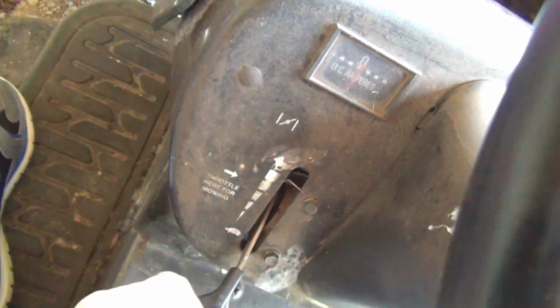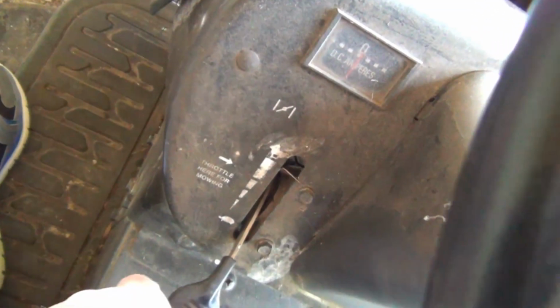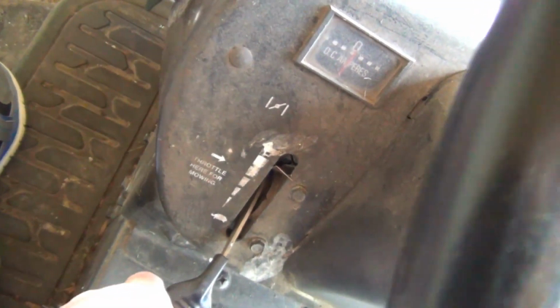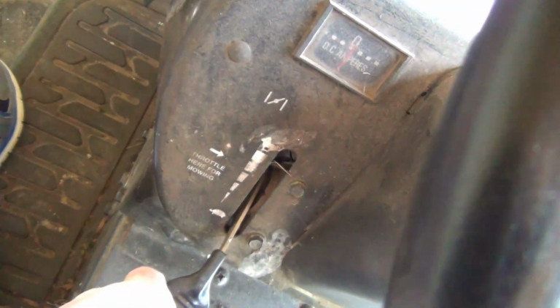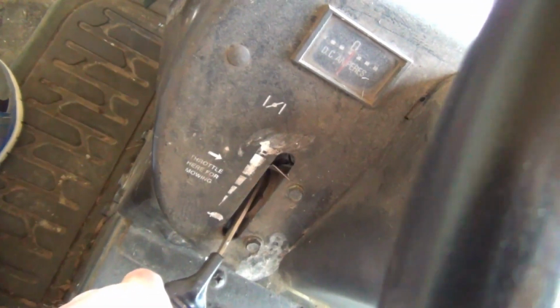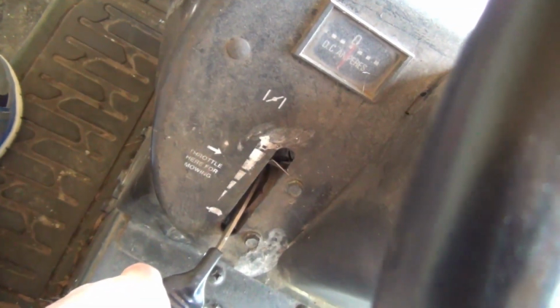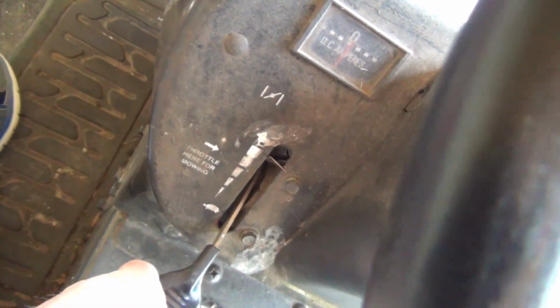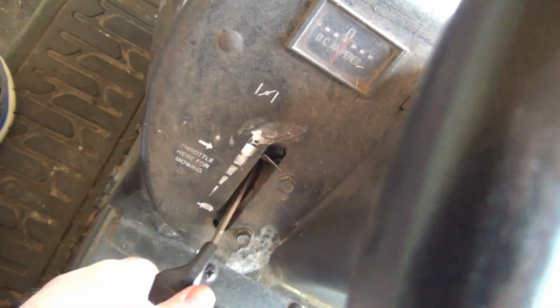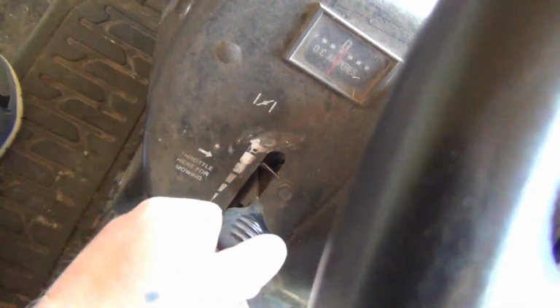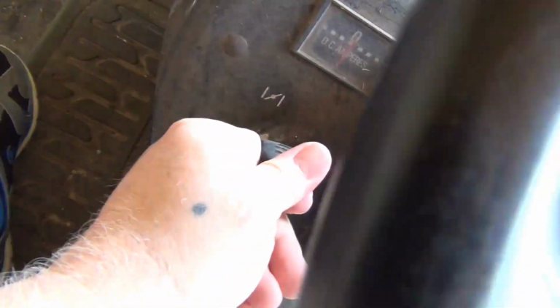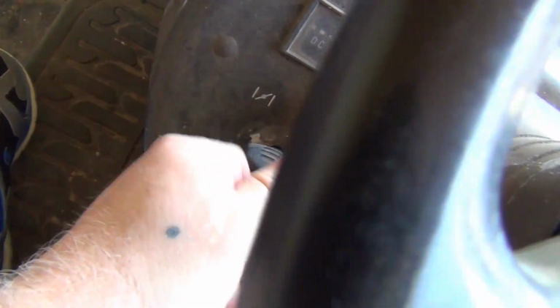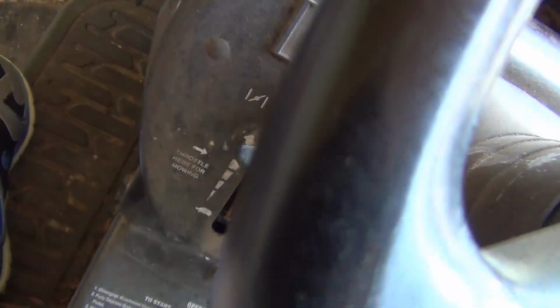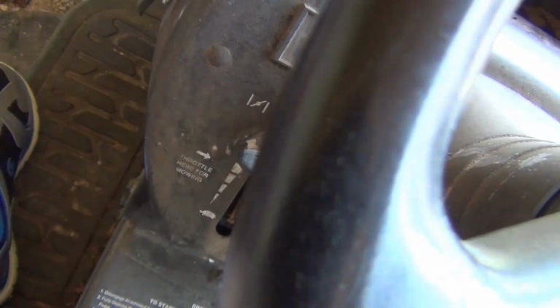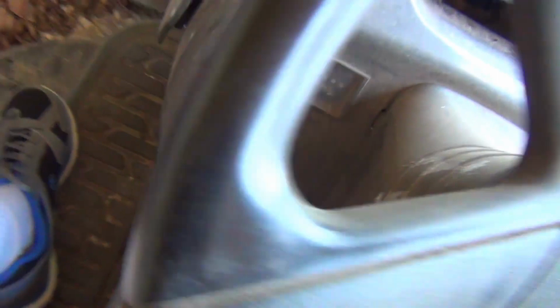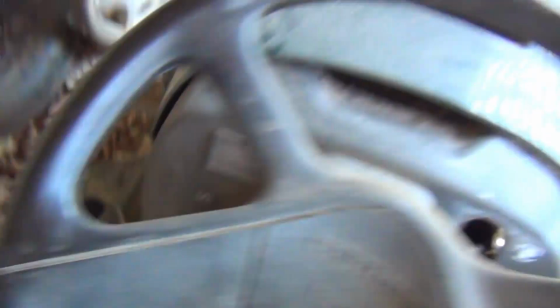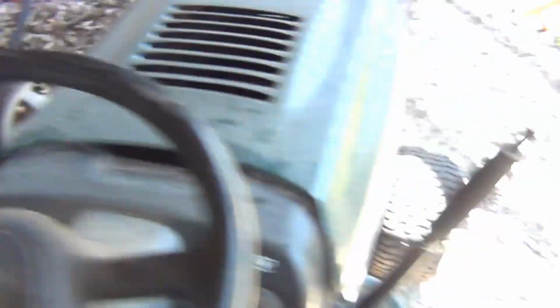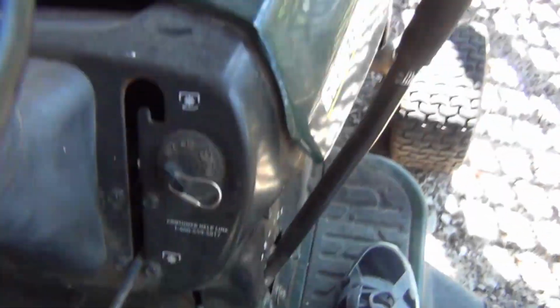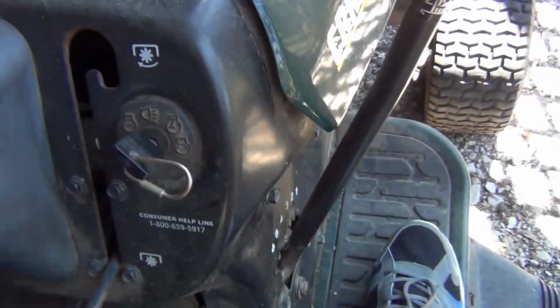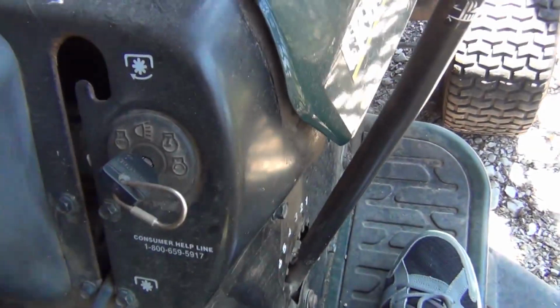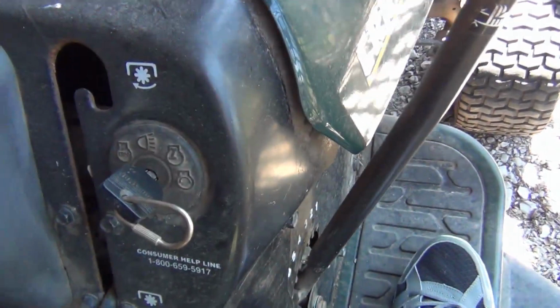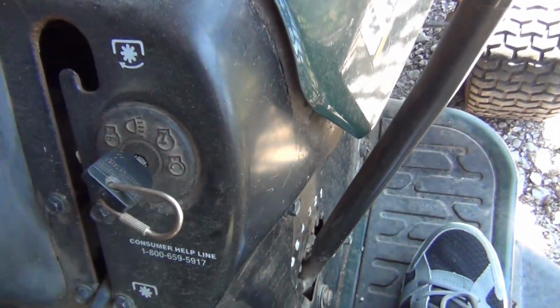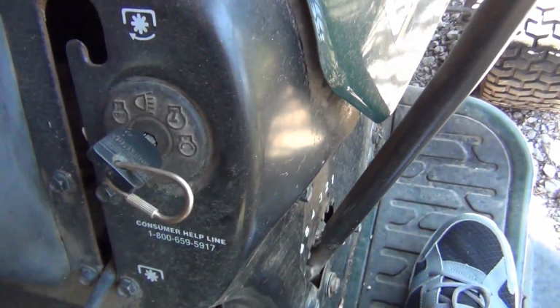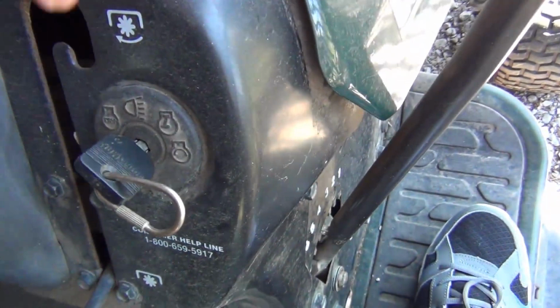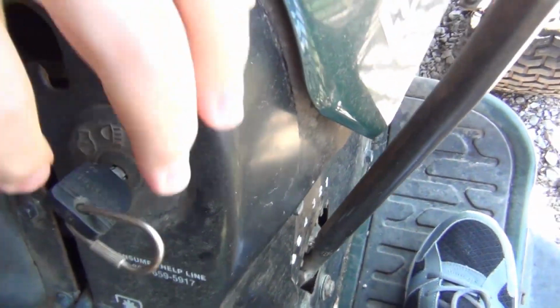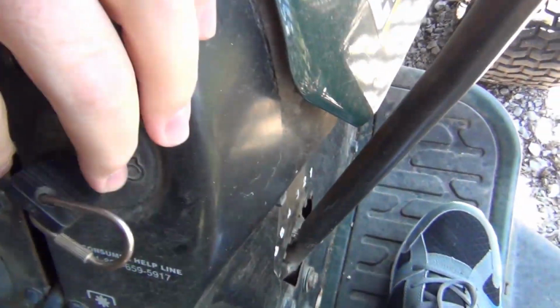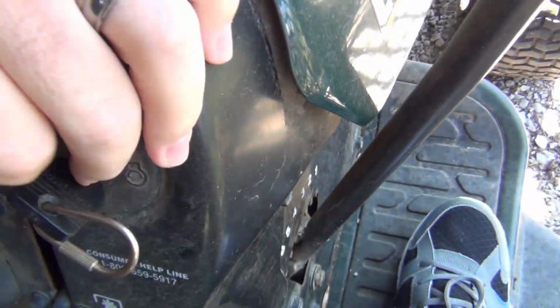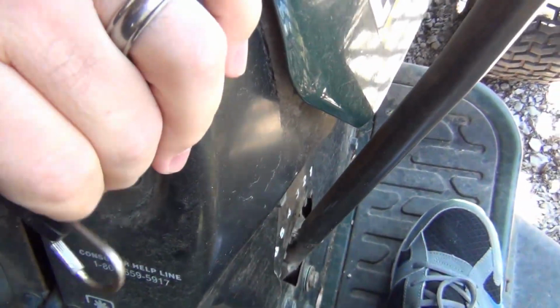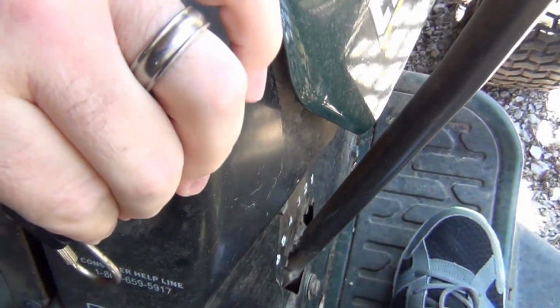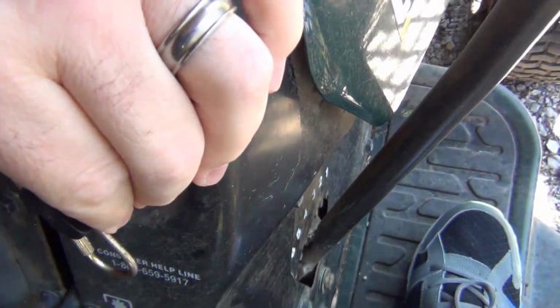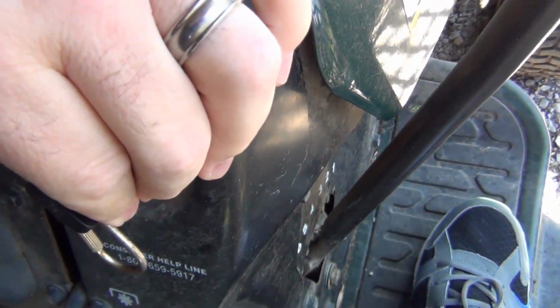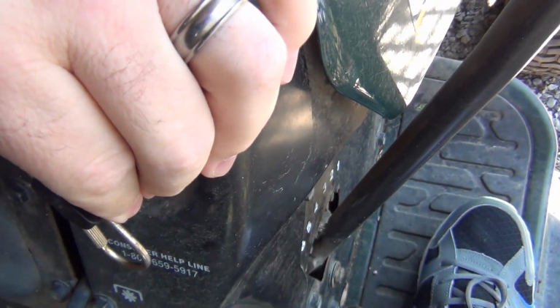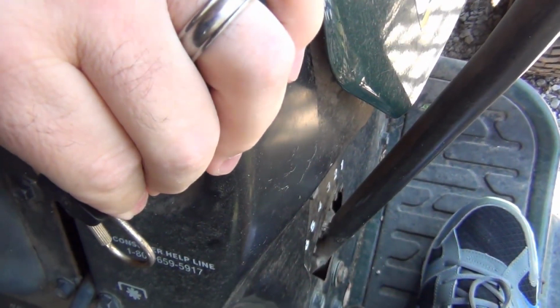Alright, let's make sure the choke is up. Let's get ready to turn that key. Ready? Here we go.